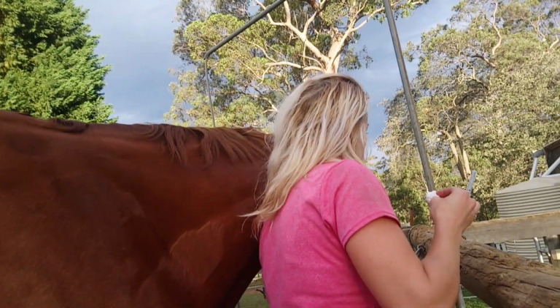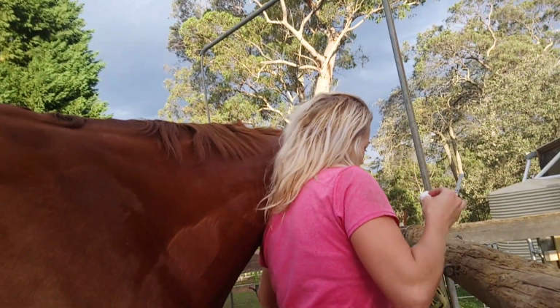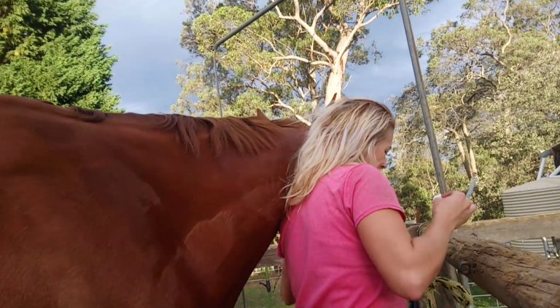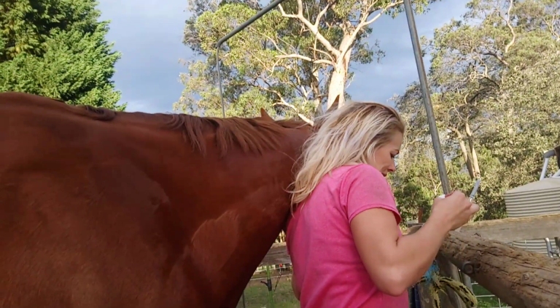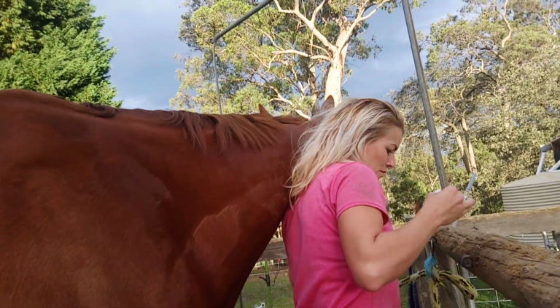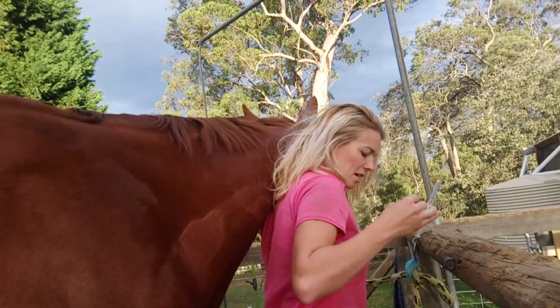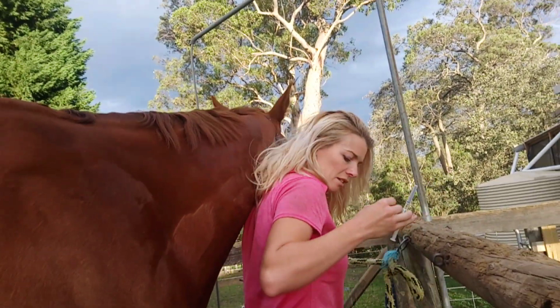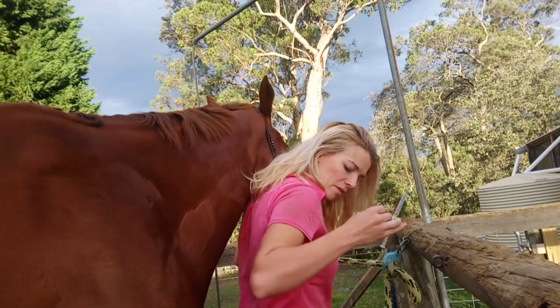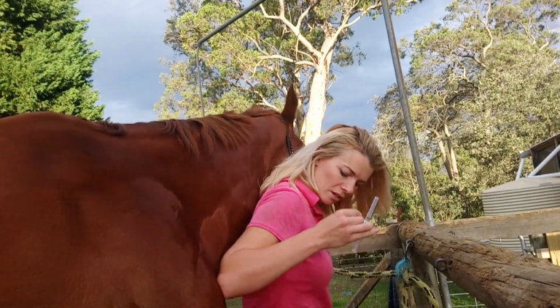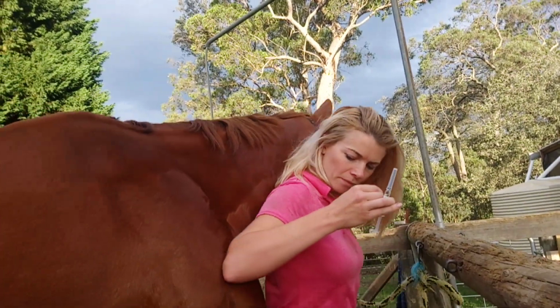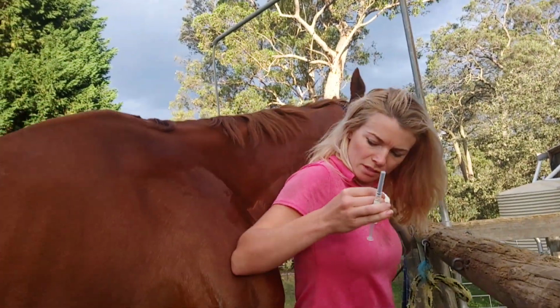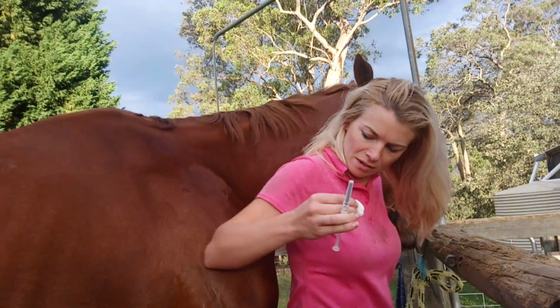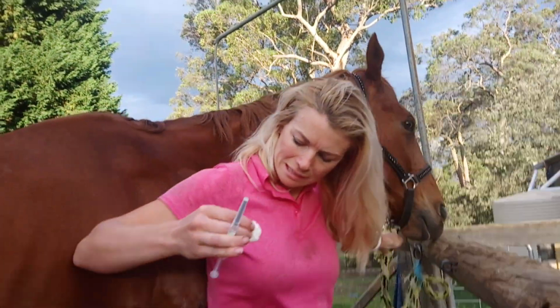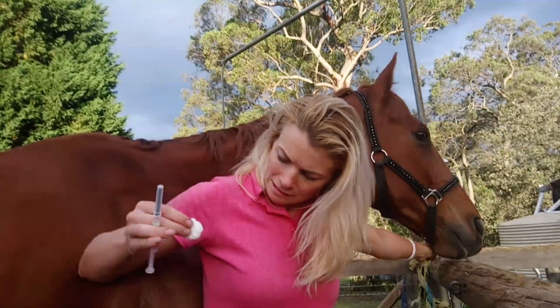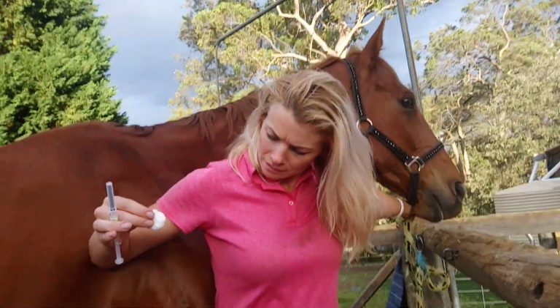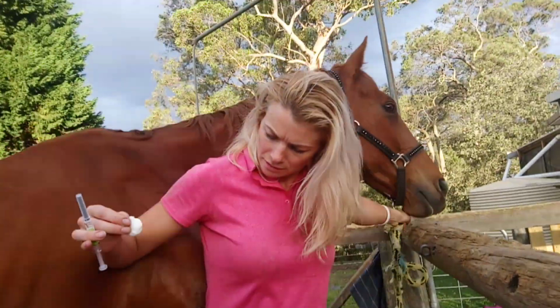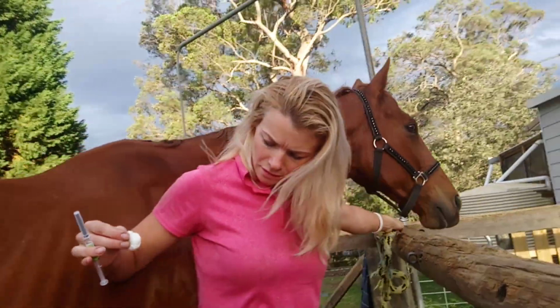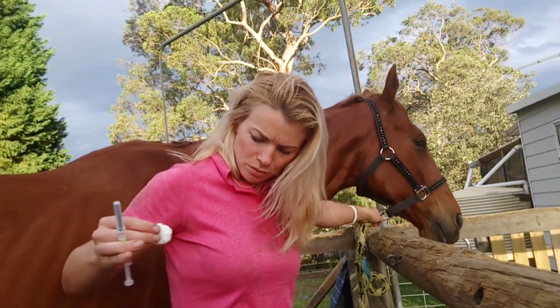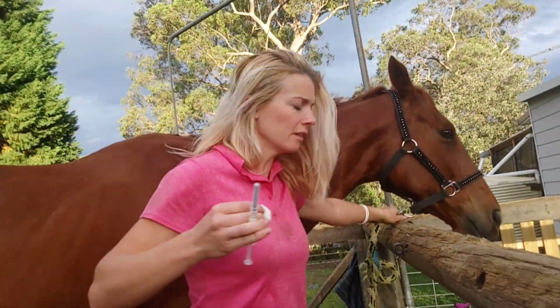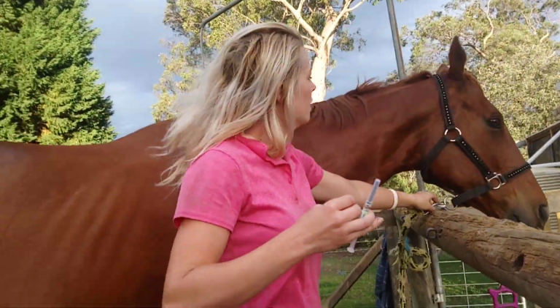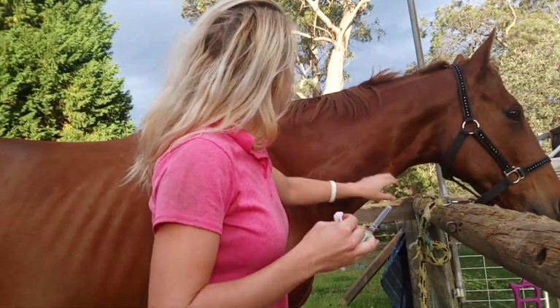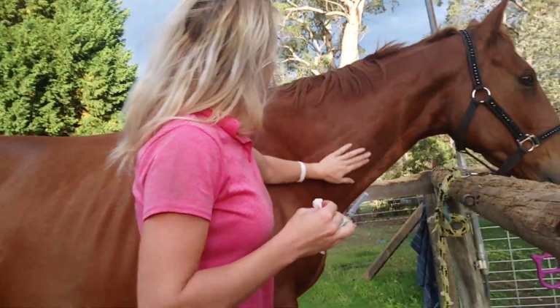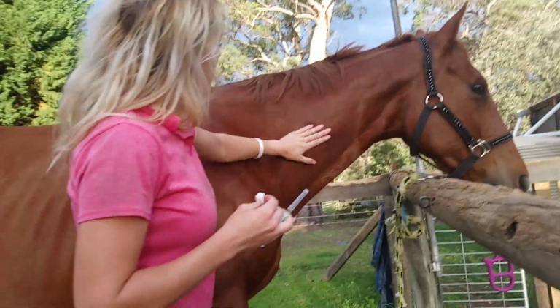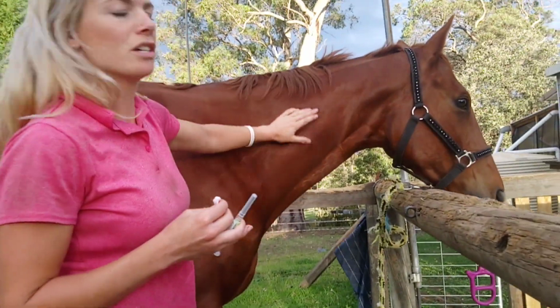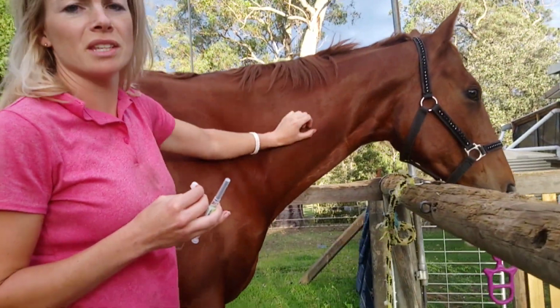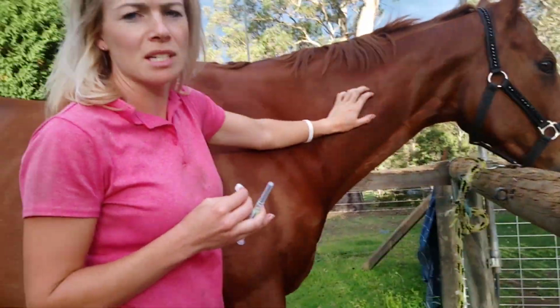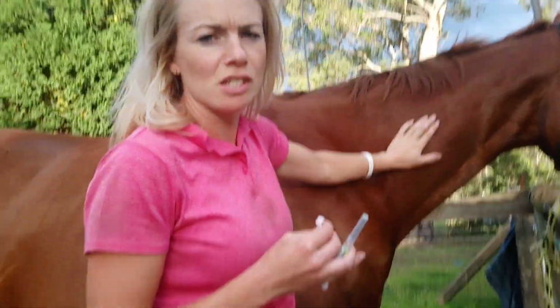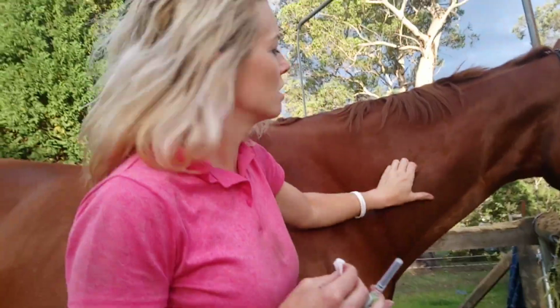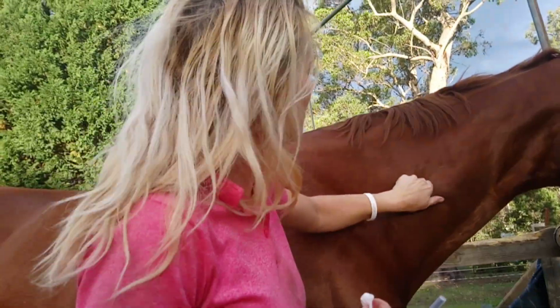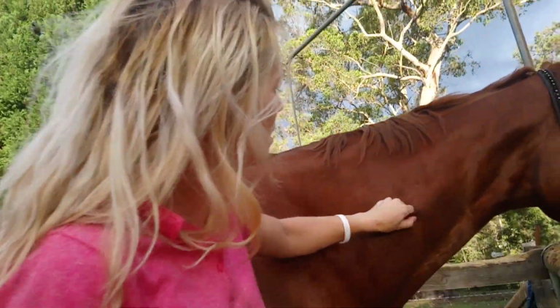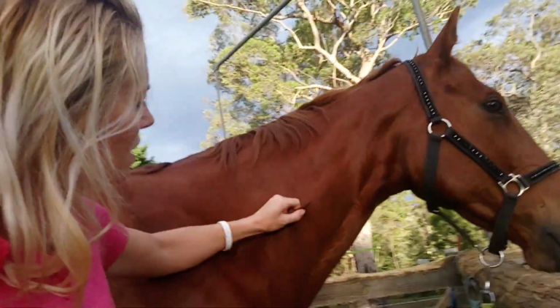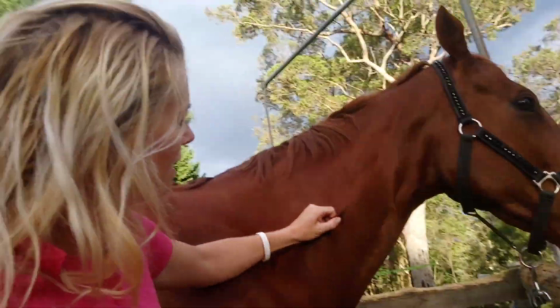I'm just going to move him around so we're going to have a good look. So what we're going to do with the subcutaneous injection is we're going to have to pinch a bit of skin like that.